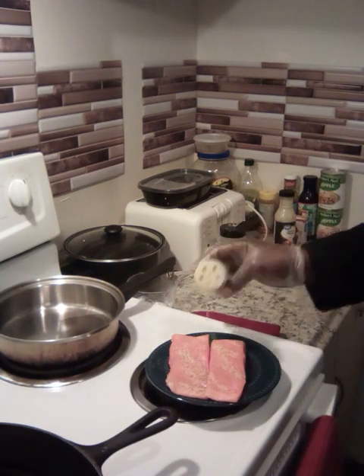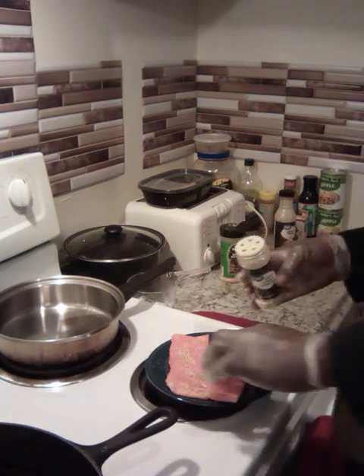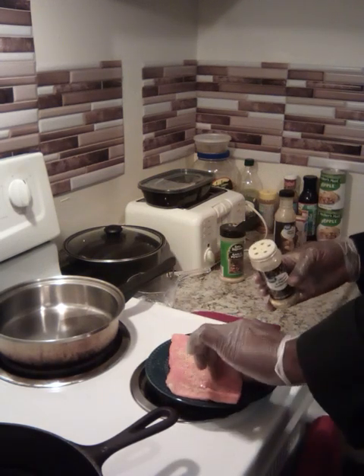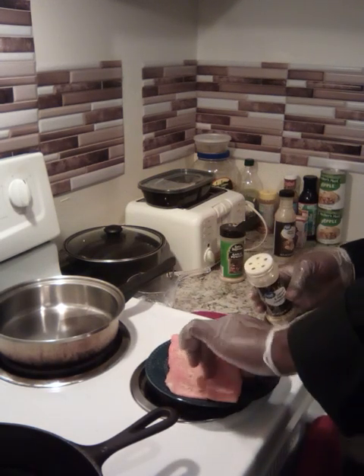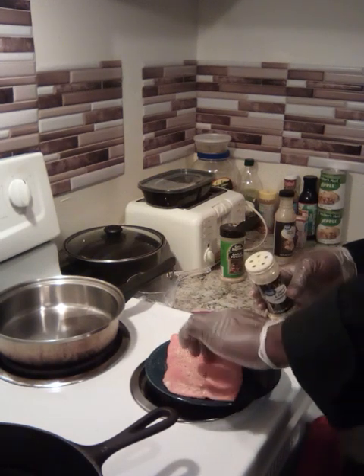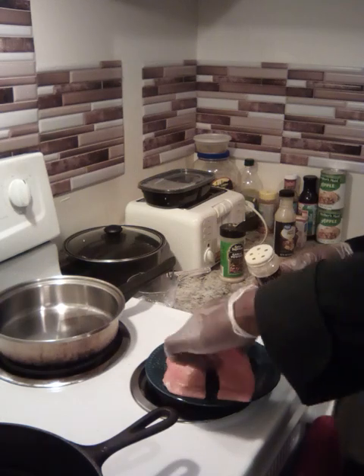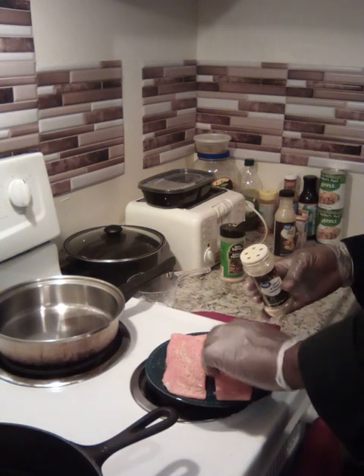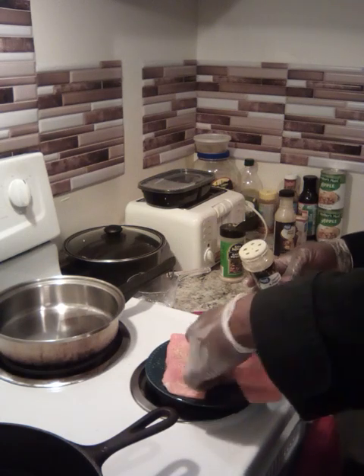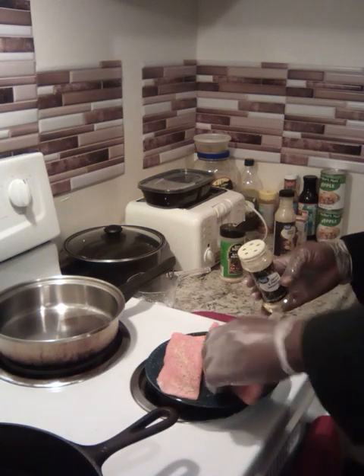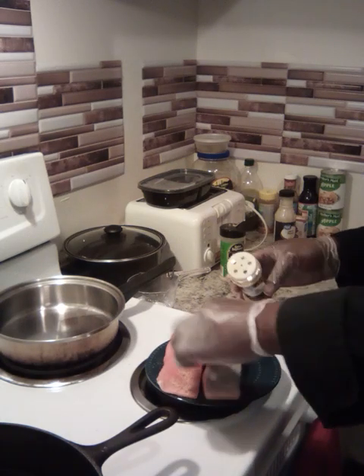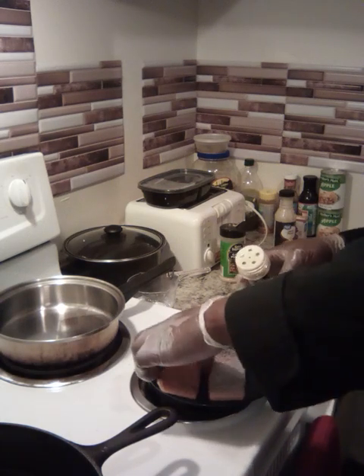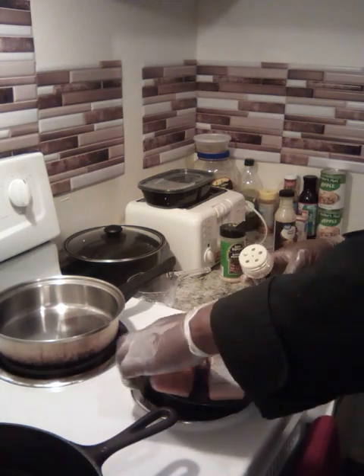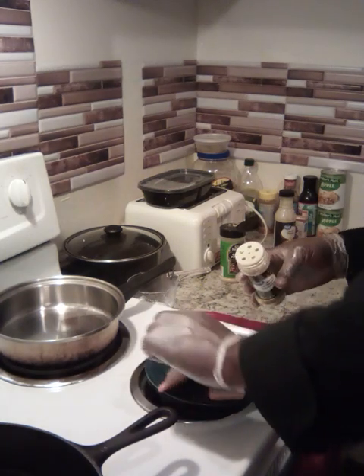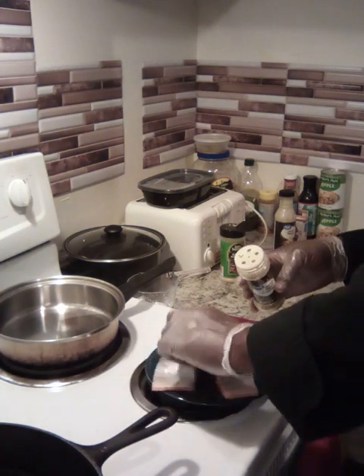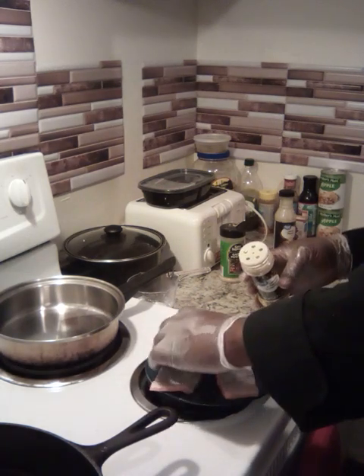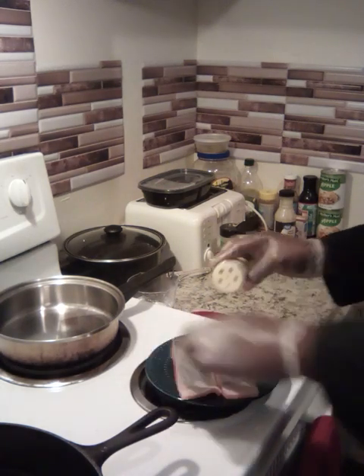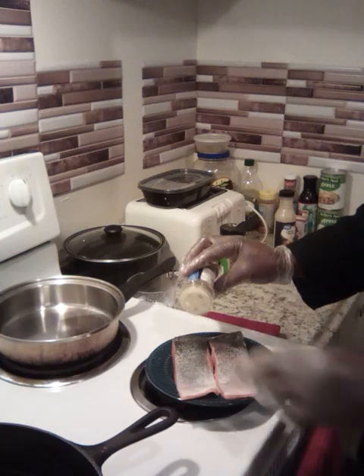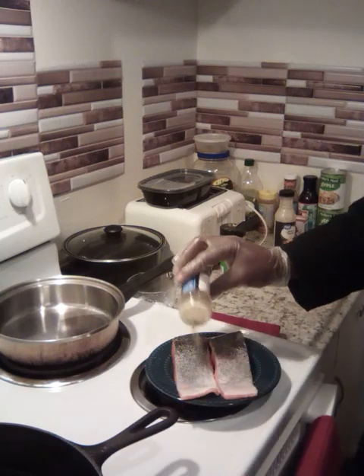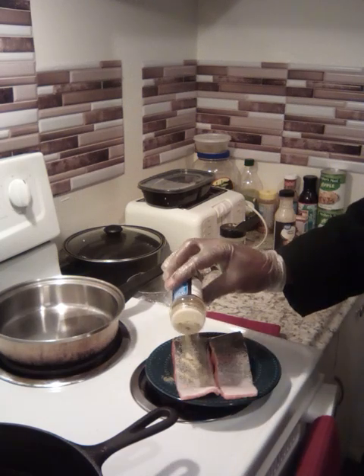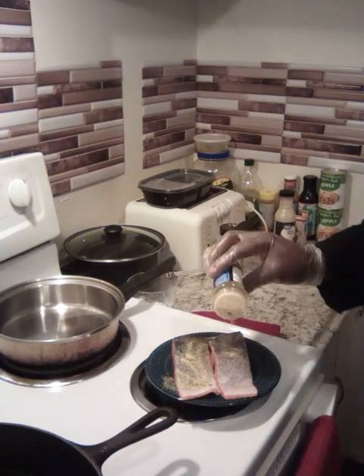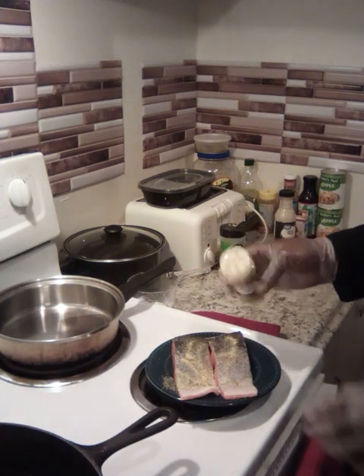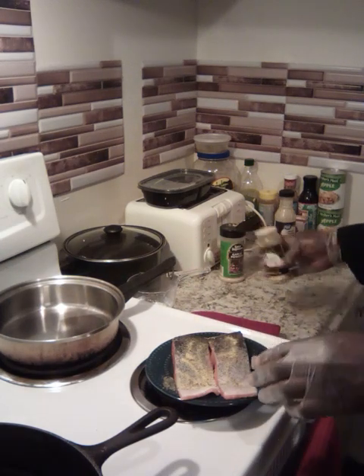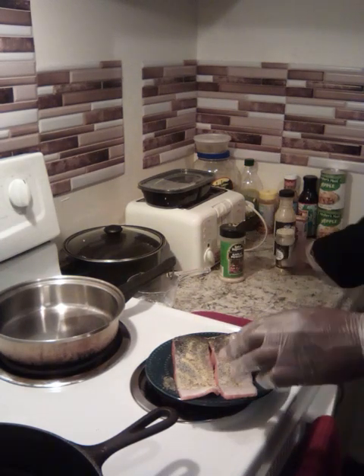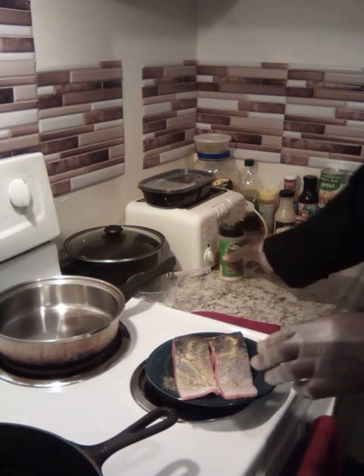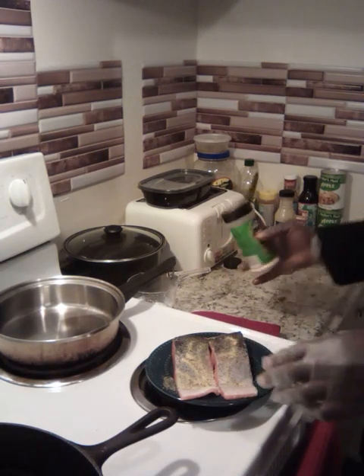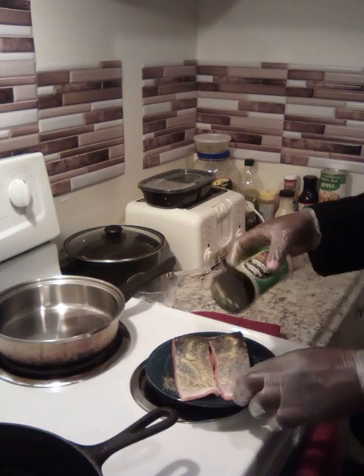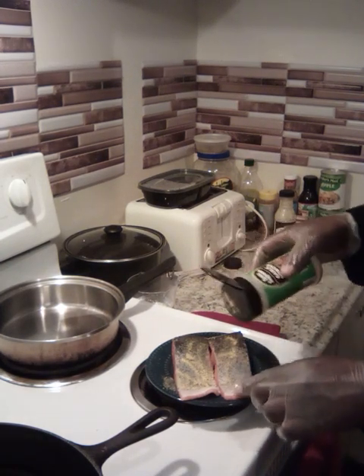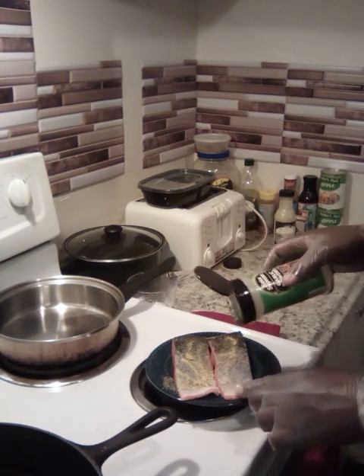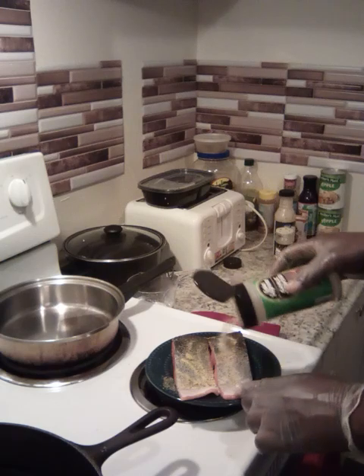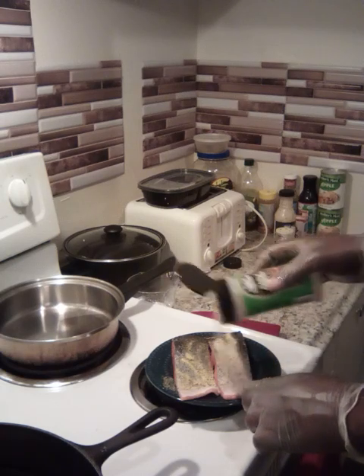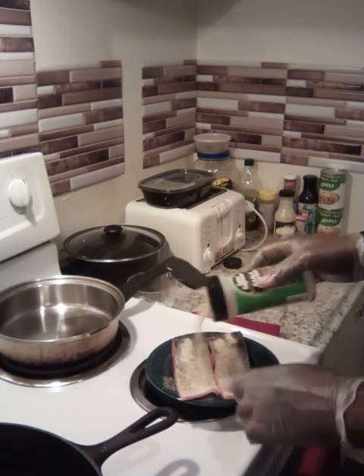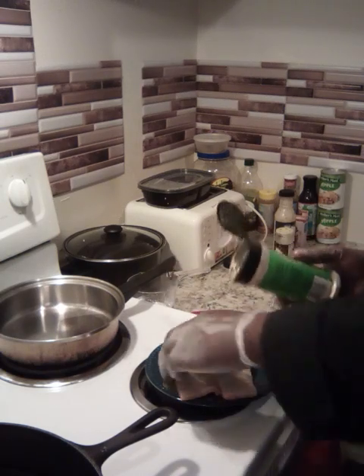I'm going to turn it over because my sauce has got a lot of flavor in it on its own. We ain't got to put a lot, so I'm just going to put some garlic powder on it — skin side as well.